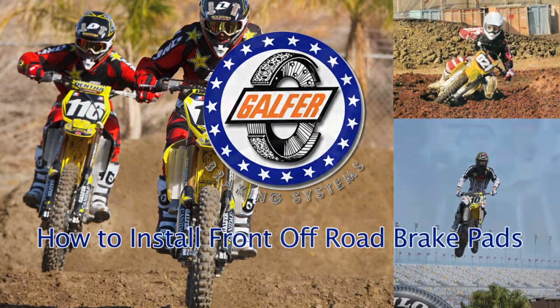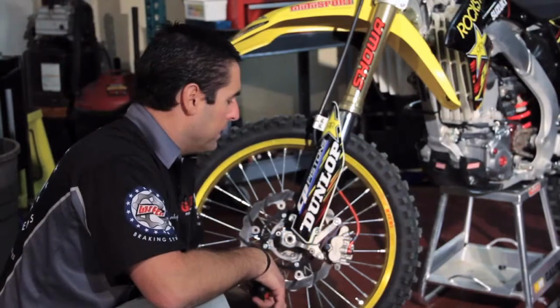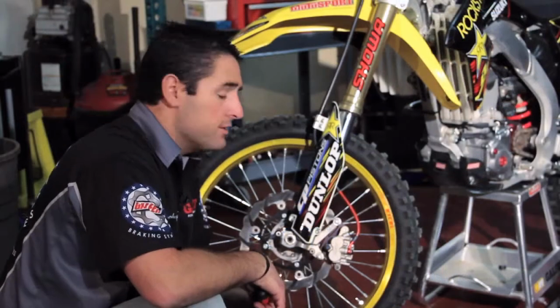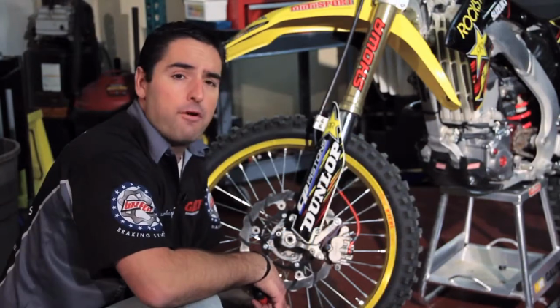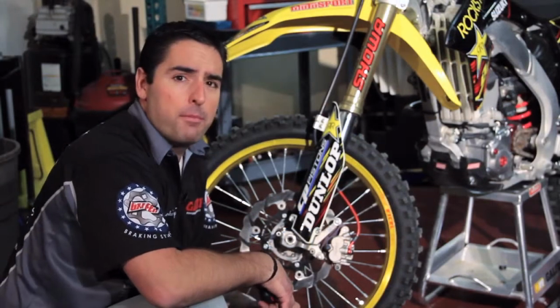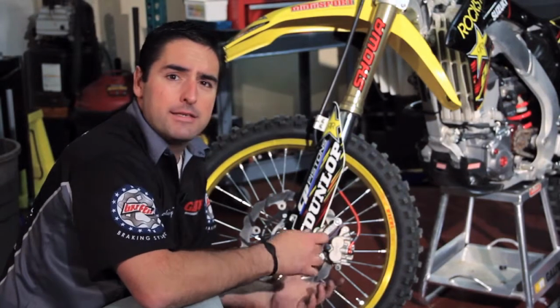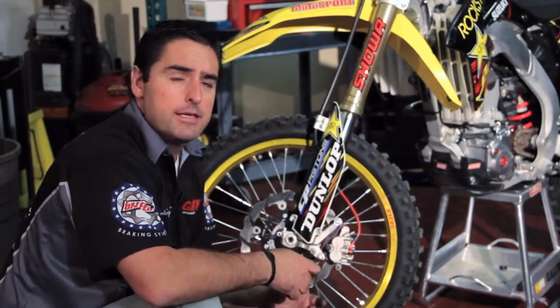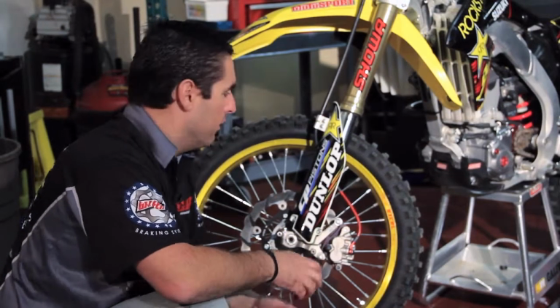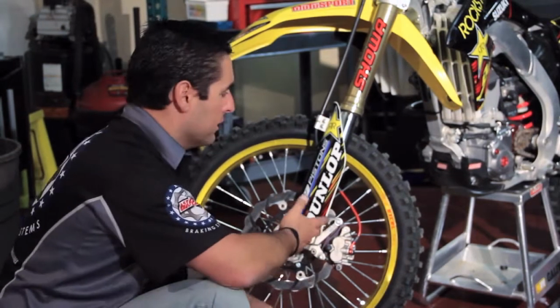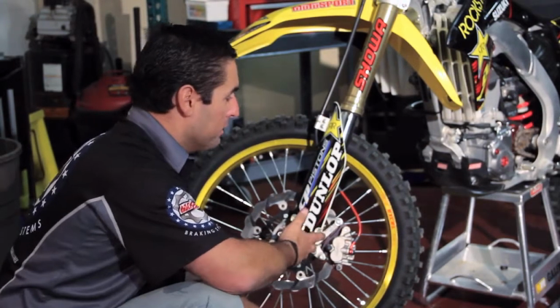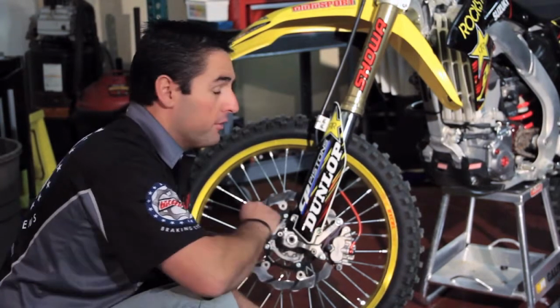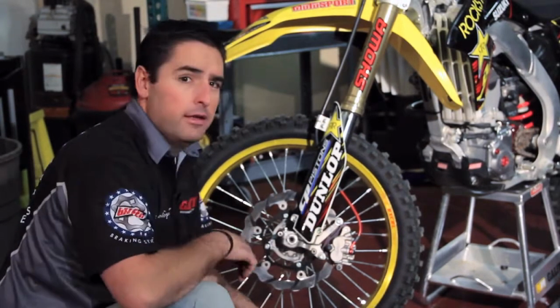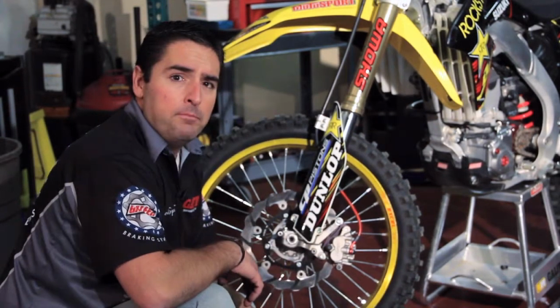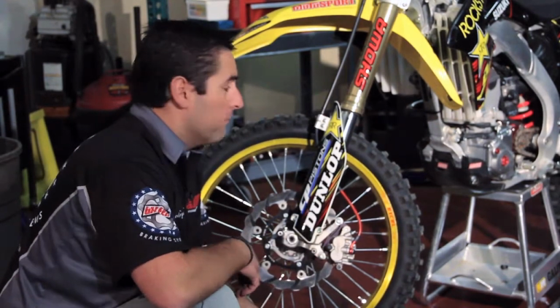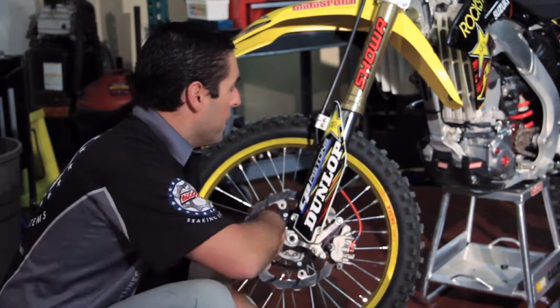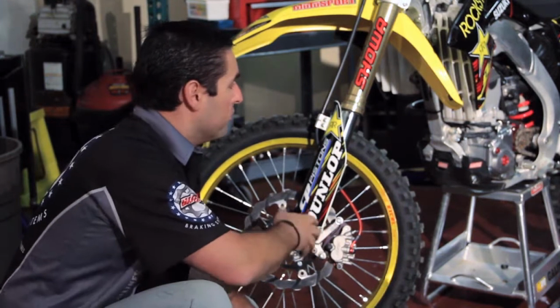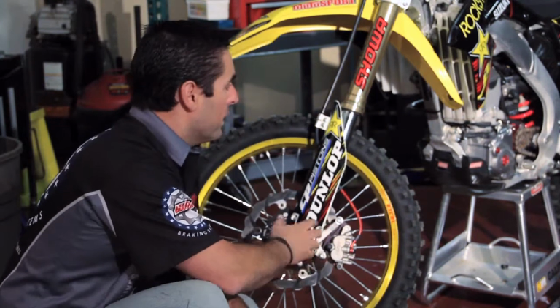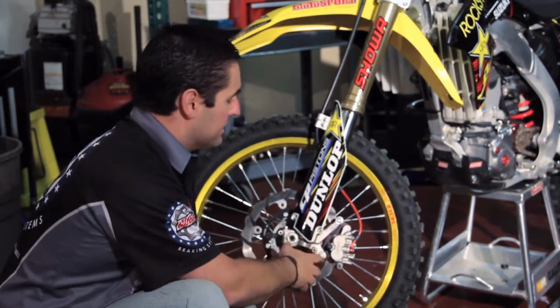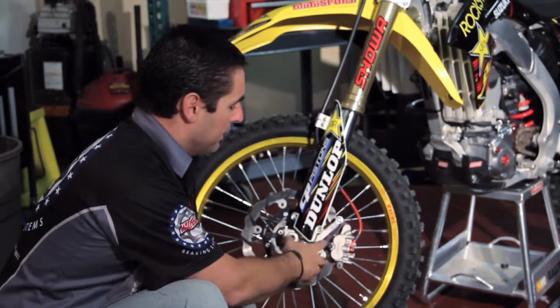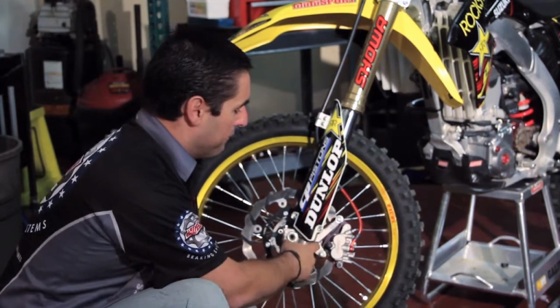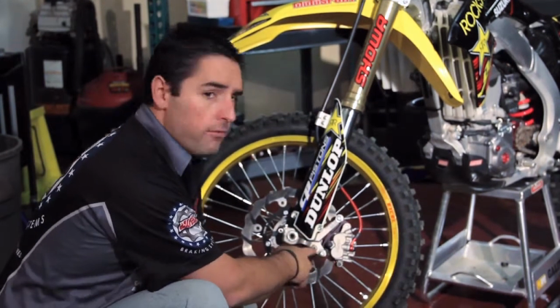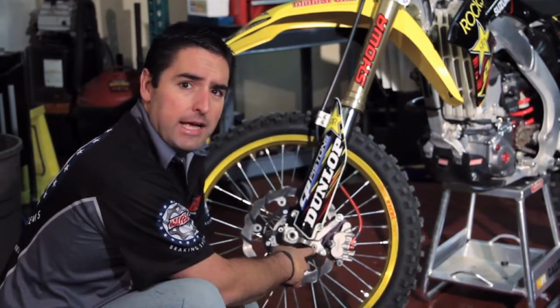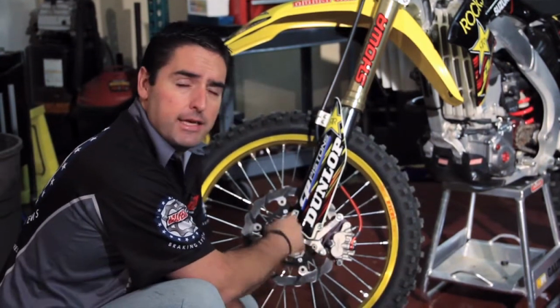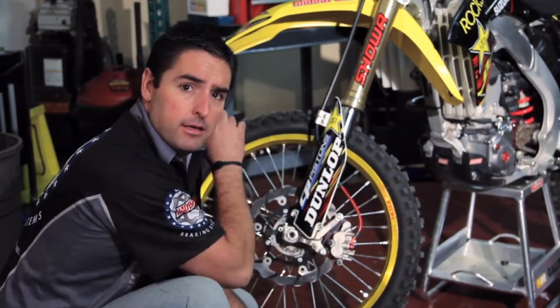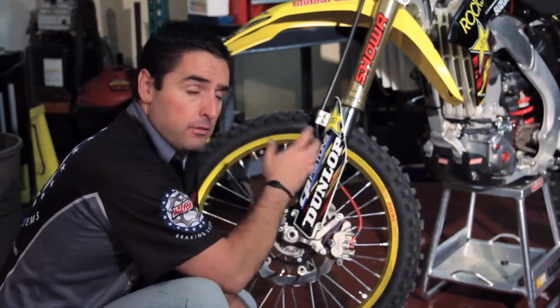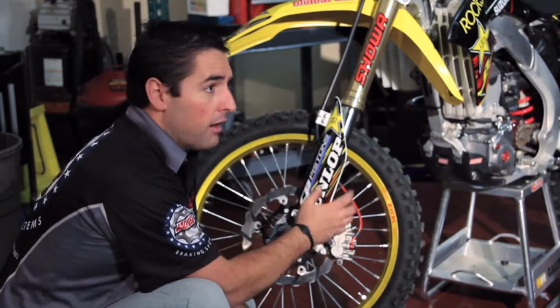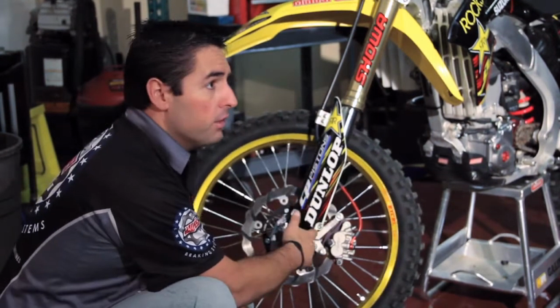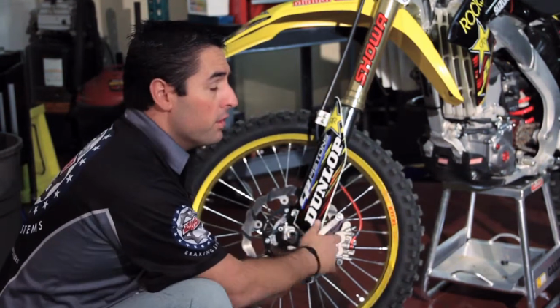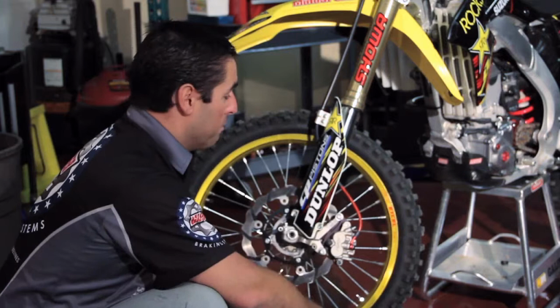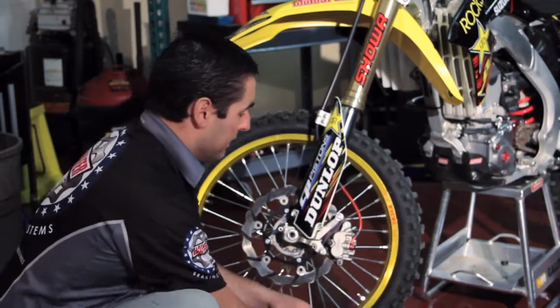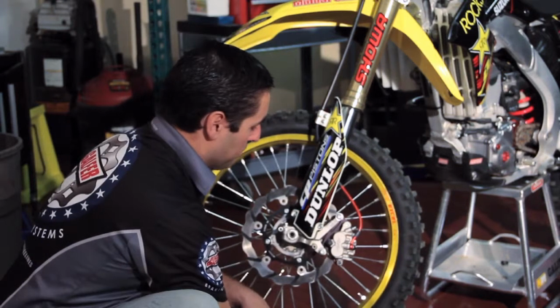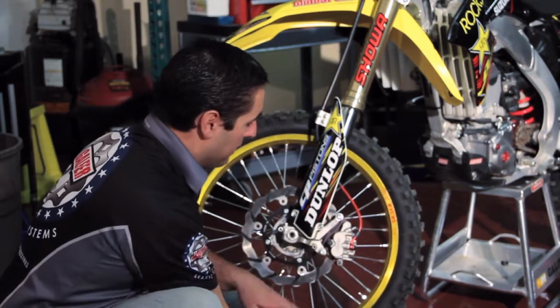We're going to be changing the front brake pads. This is obviously going to be done on a front end which already has a Galfer oversized kit. Regardless, with or without the bracket, it doesn't really matter.